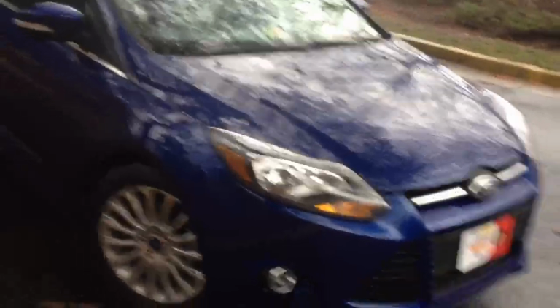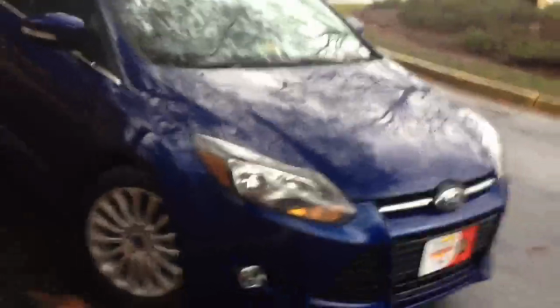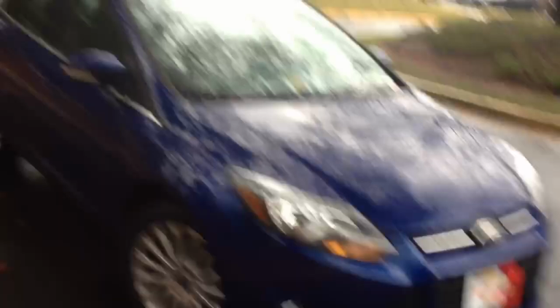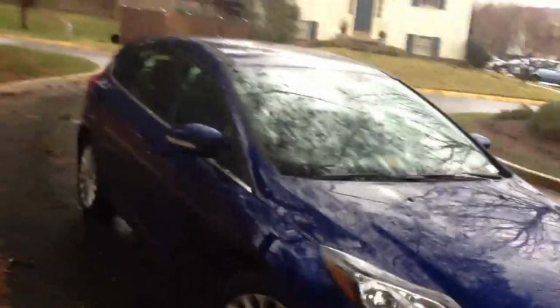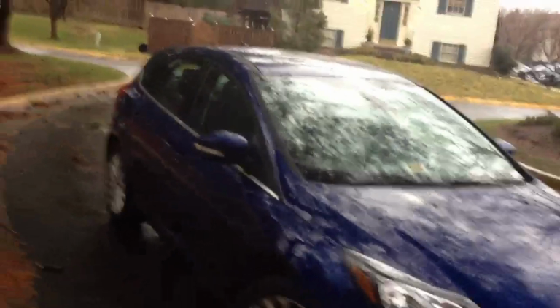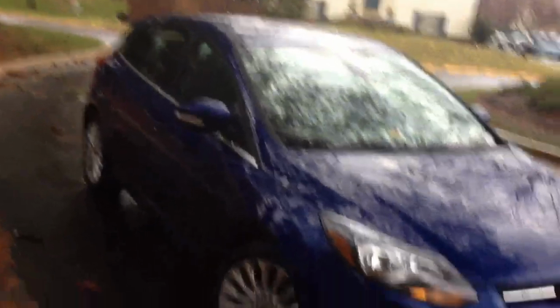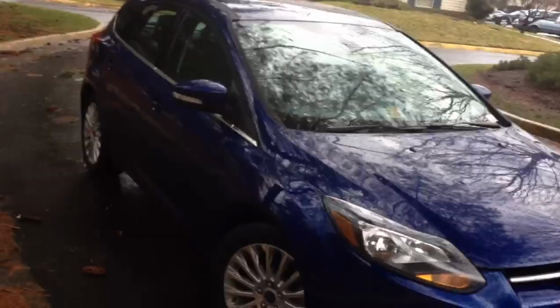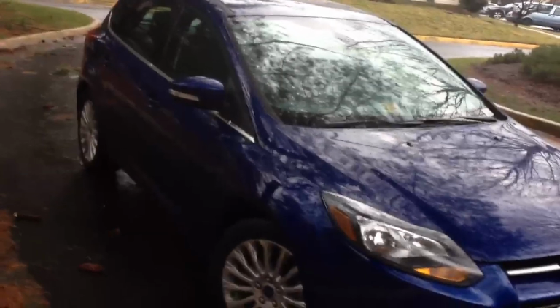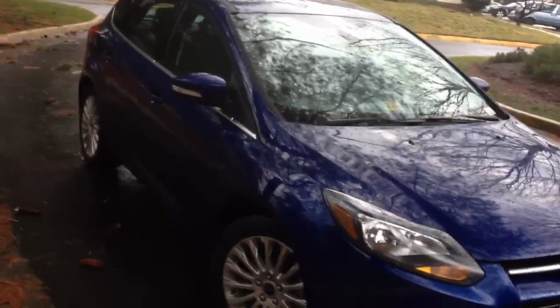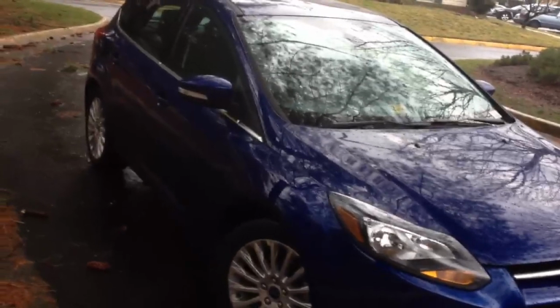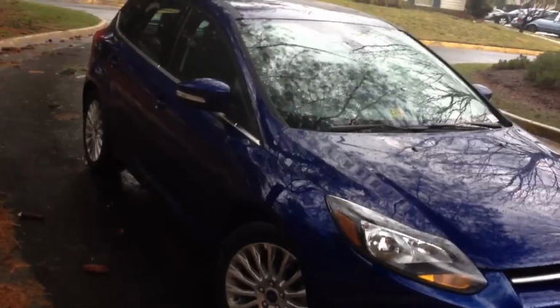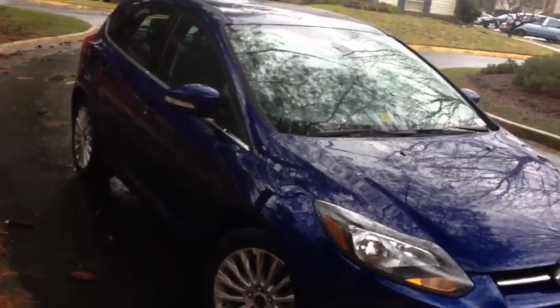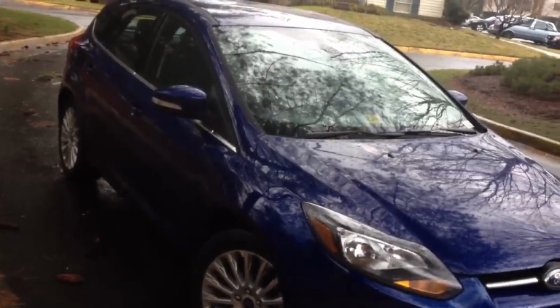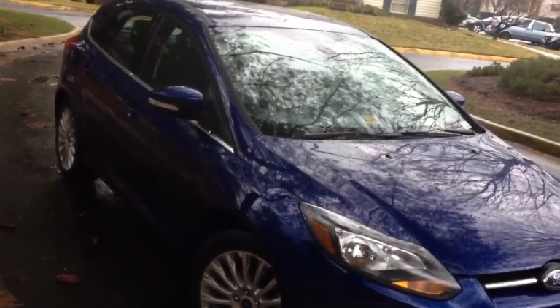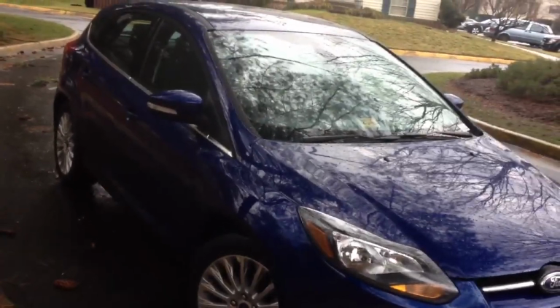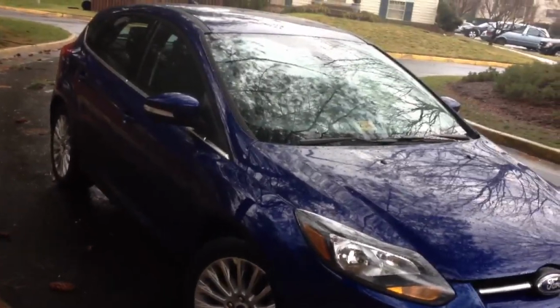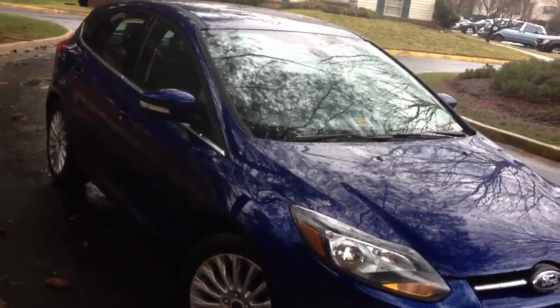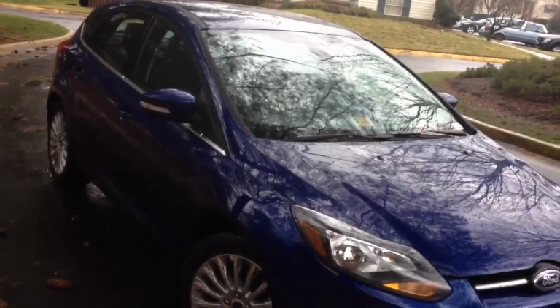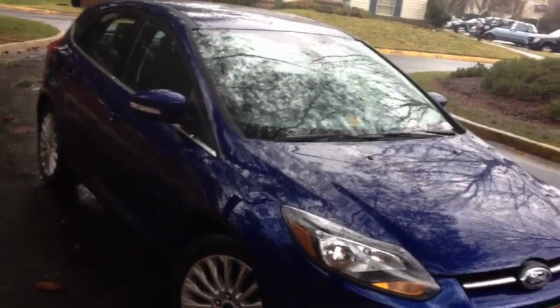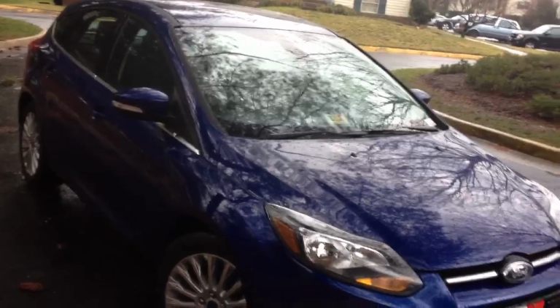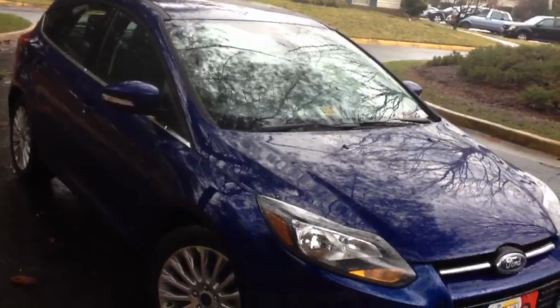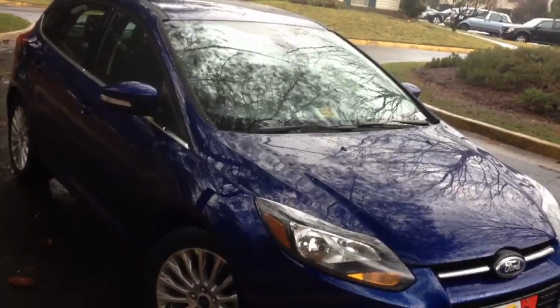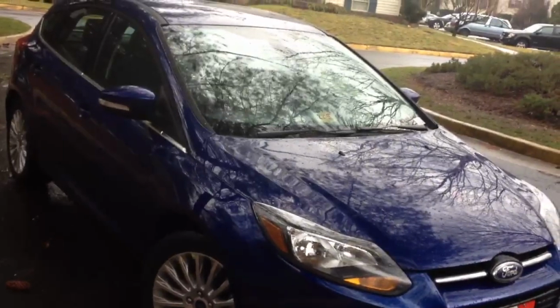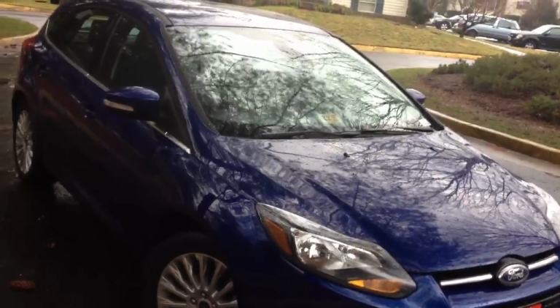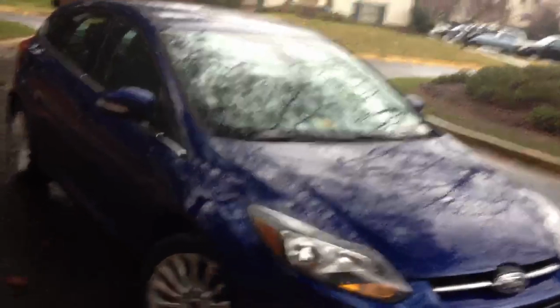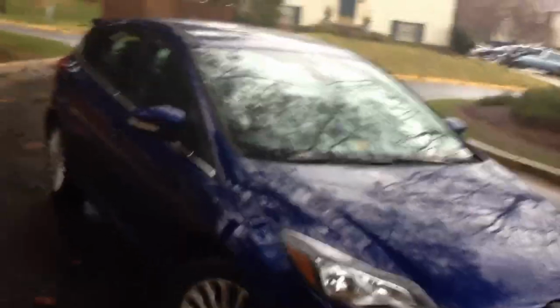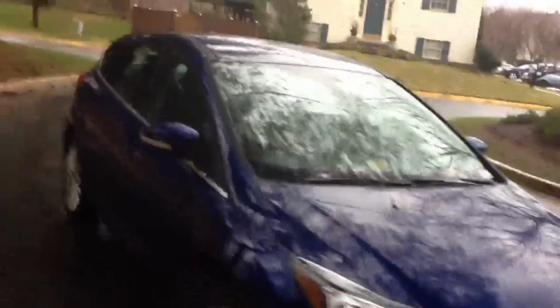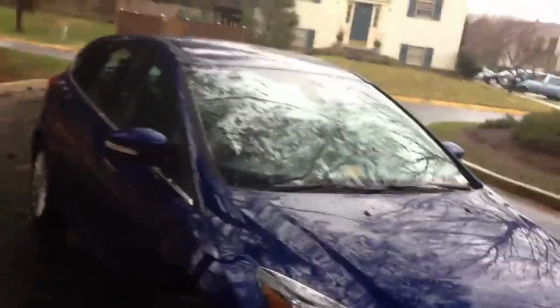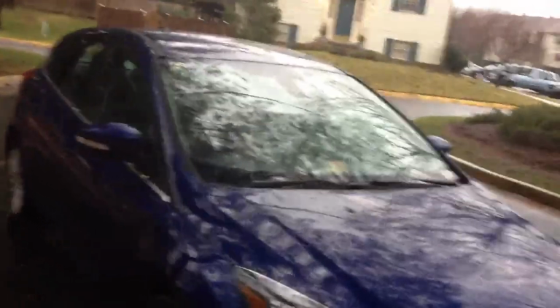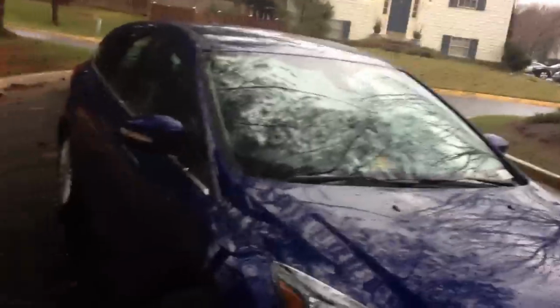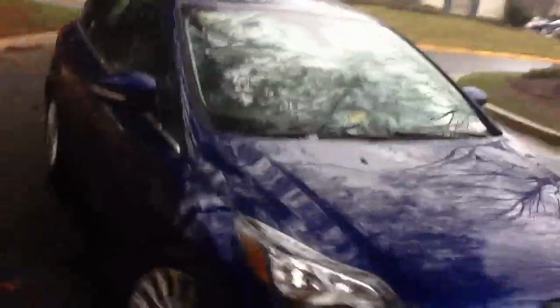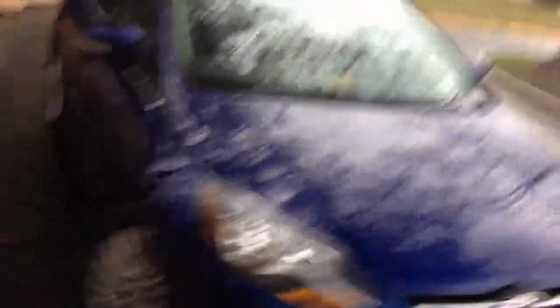I almost thought this was Kona Blue, but it's actually Sonic Blue. But it's still a really nice color — it compares really nicely to my Fit. I mean, it's a good-looking car.